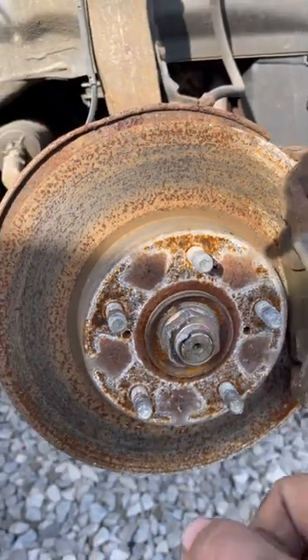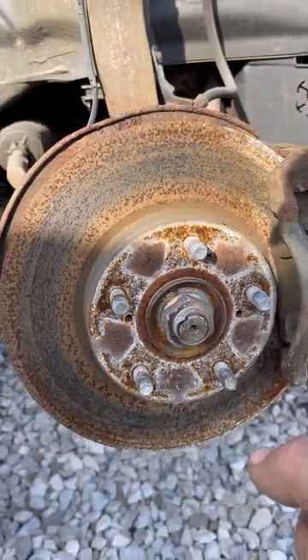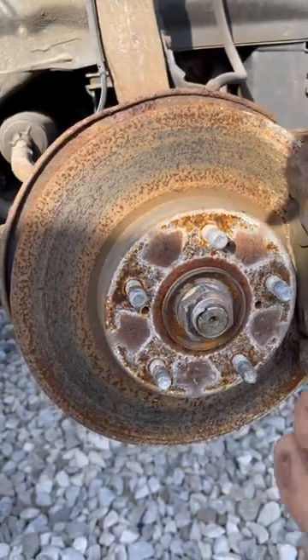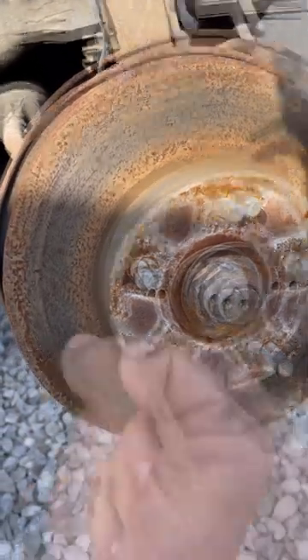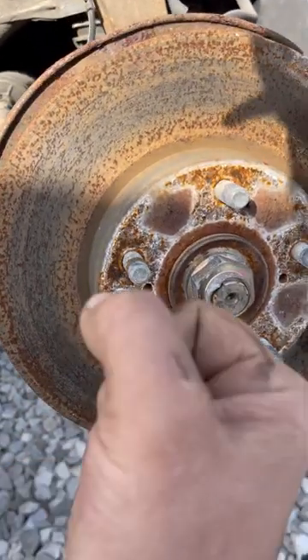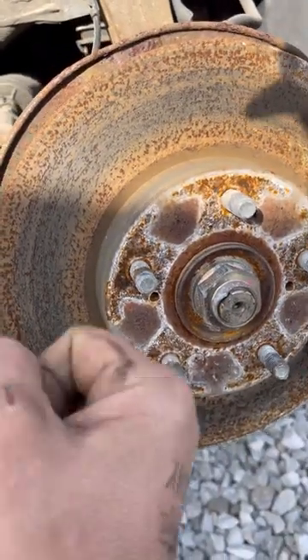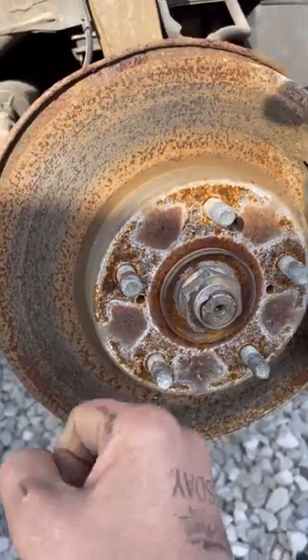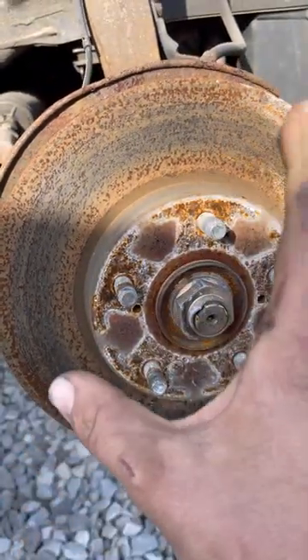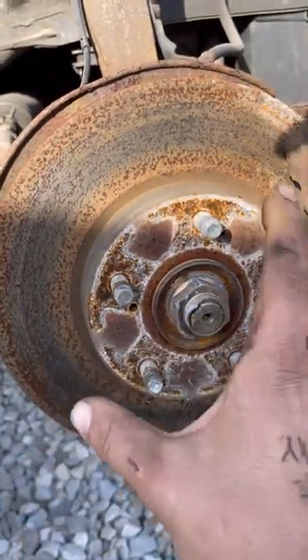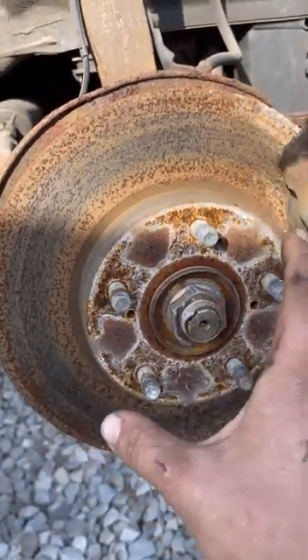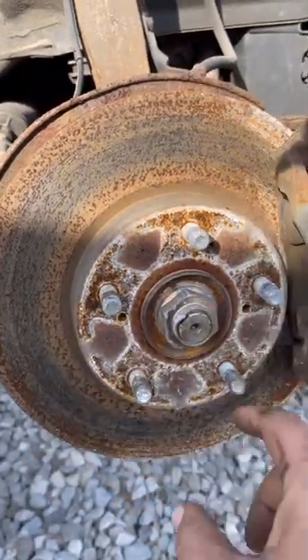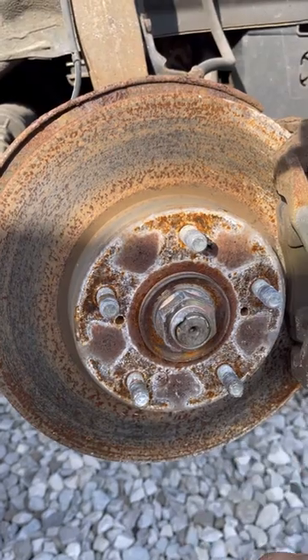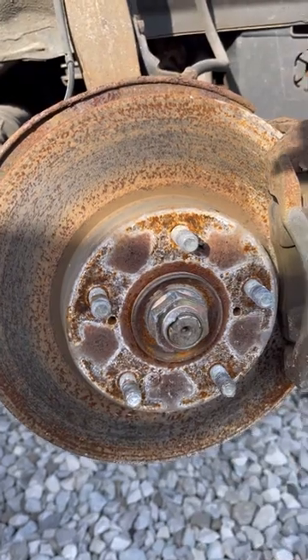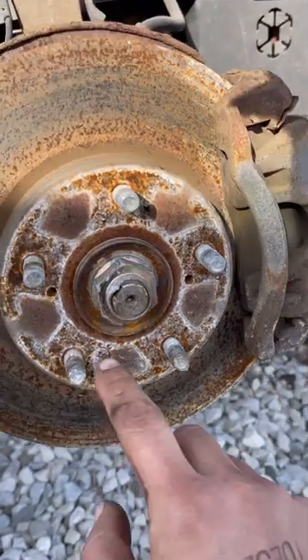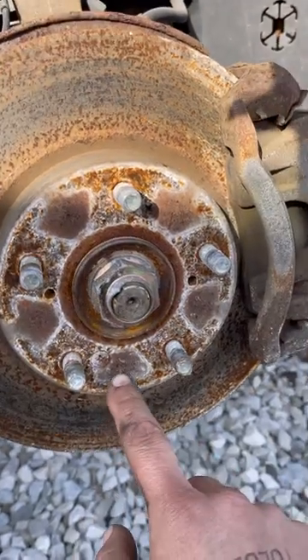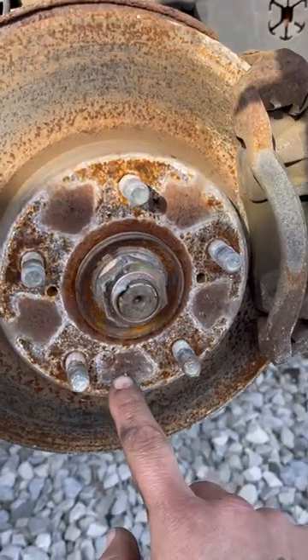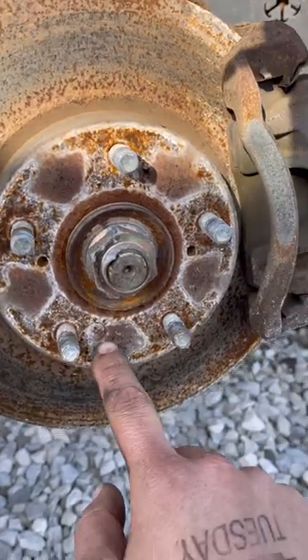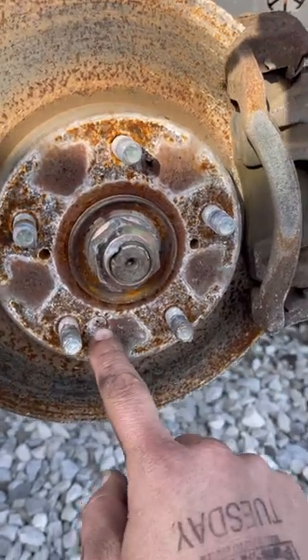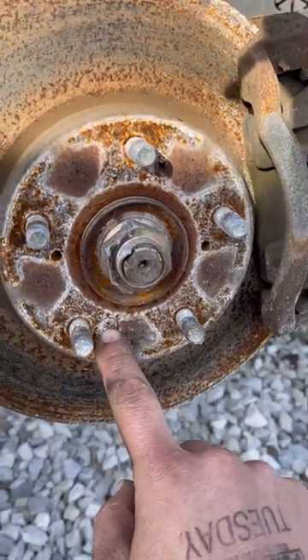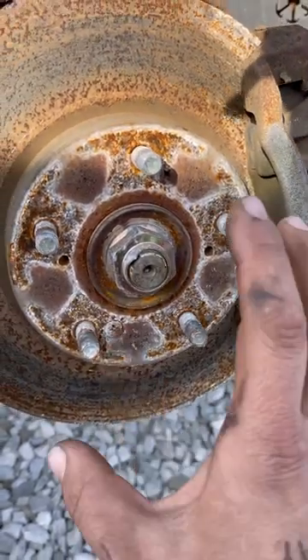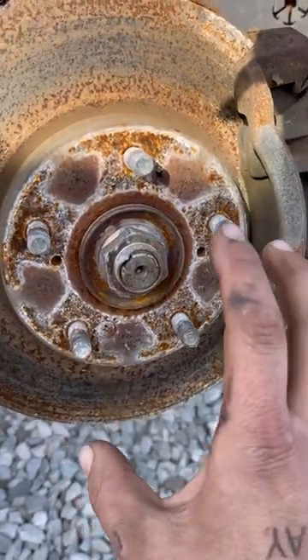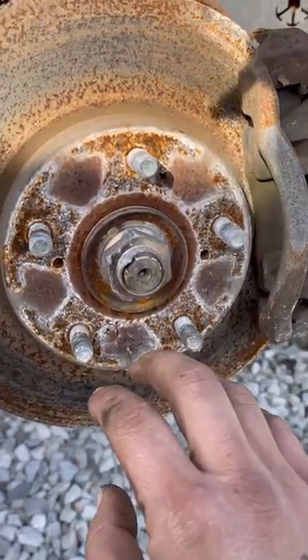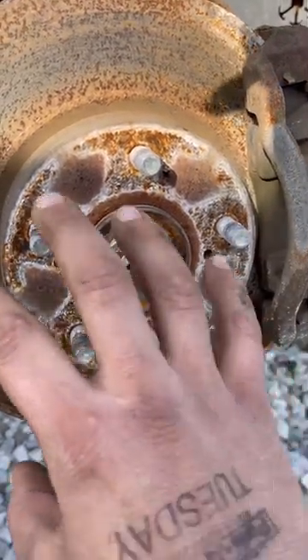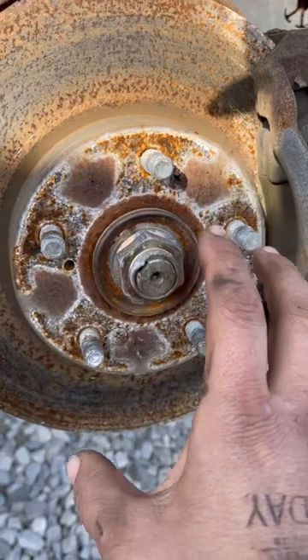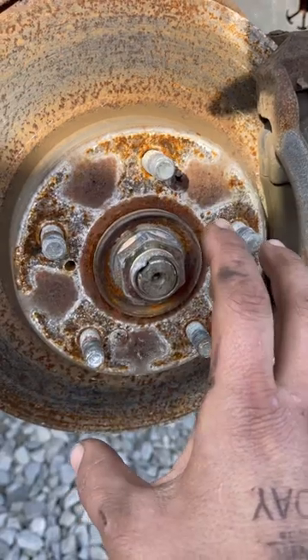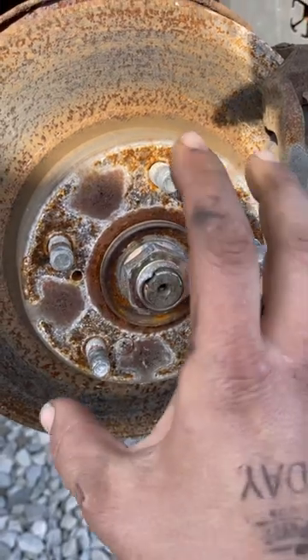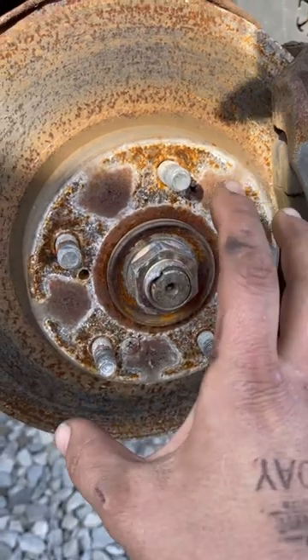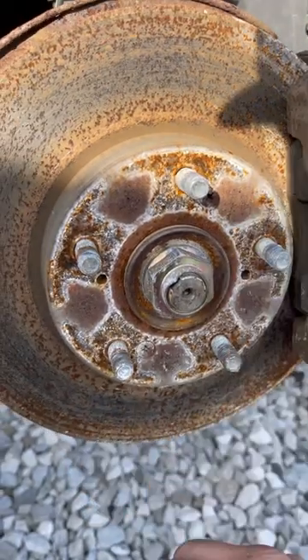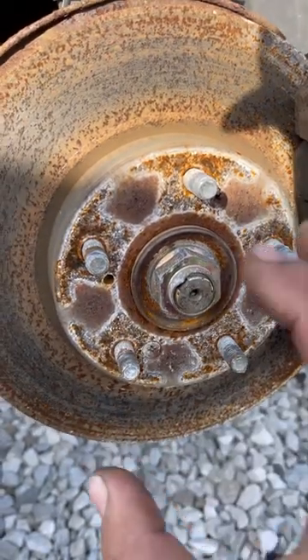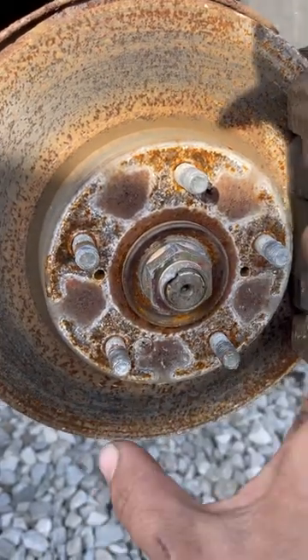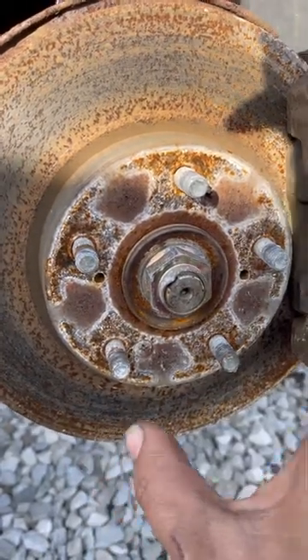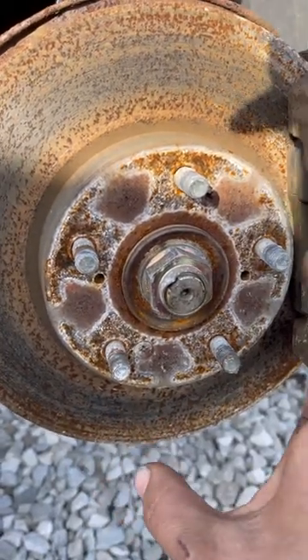That way you don't have to take a big hammer and hack on this thing and possibly damage the bearing — very good design. It might not be so important to put these screws back in on this style because the wheel studs align the rotor and you're not going to have trouble putting the wheel back on.